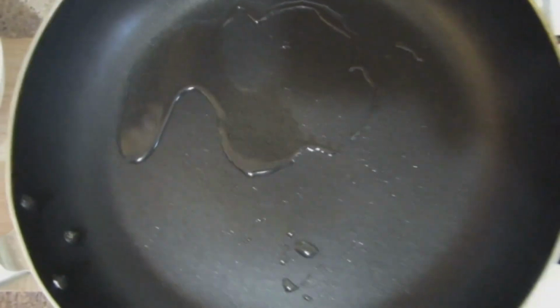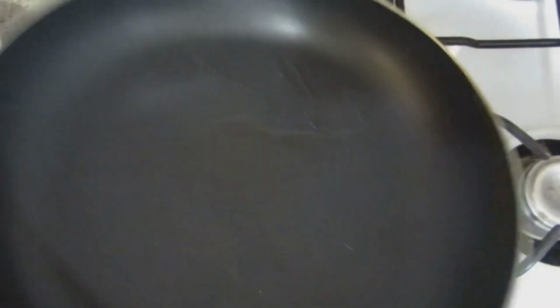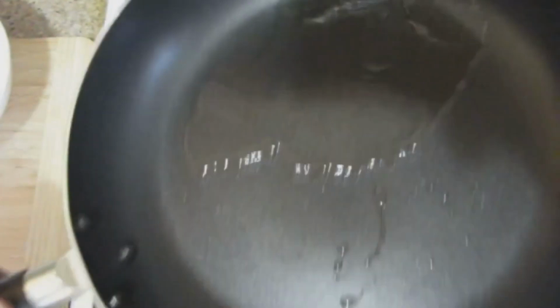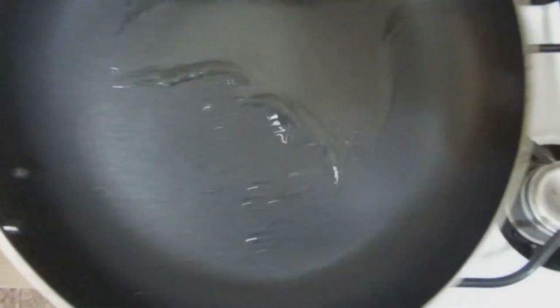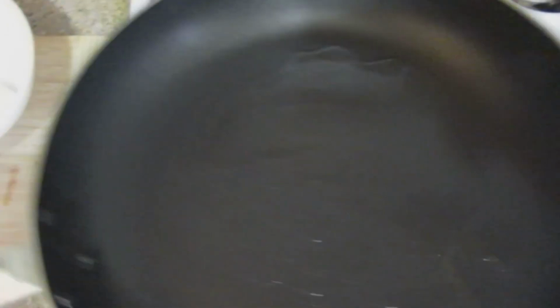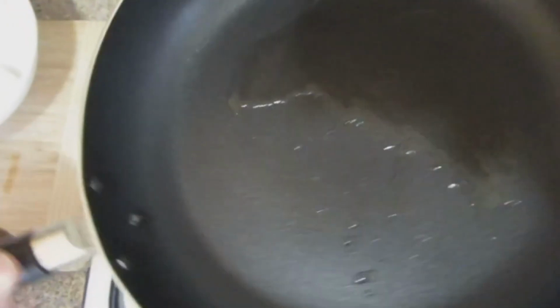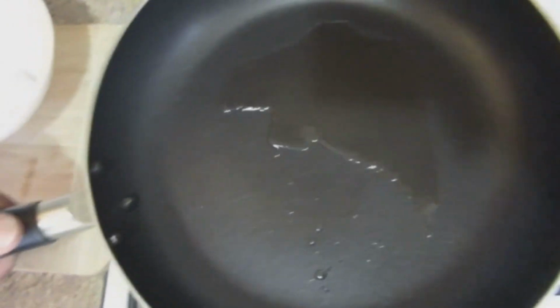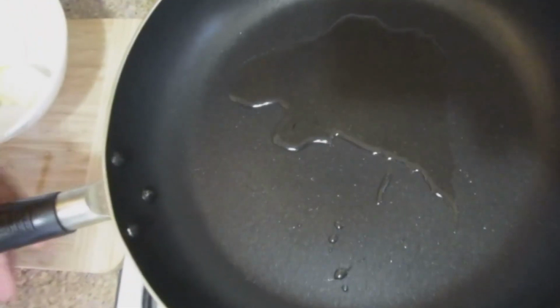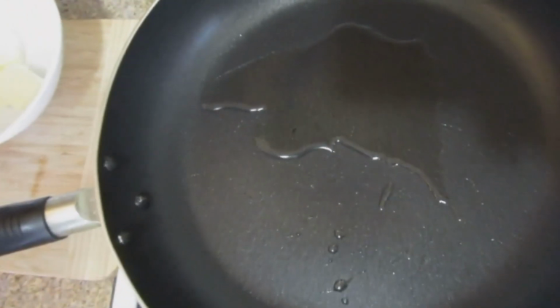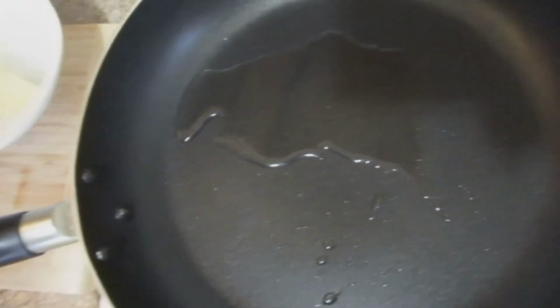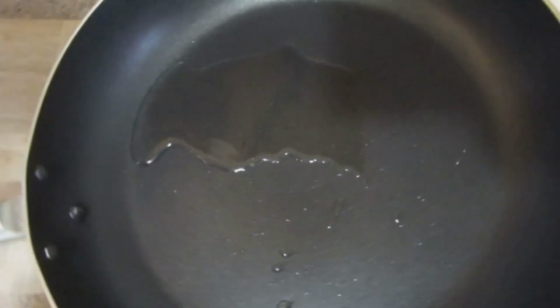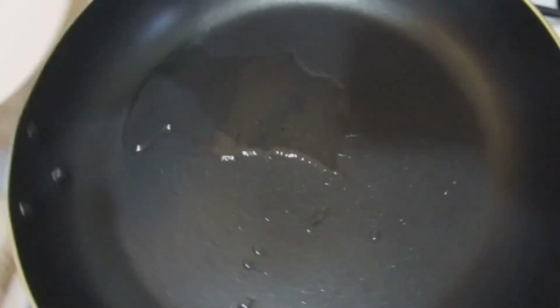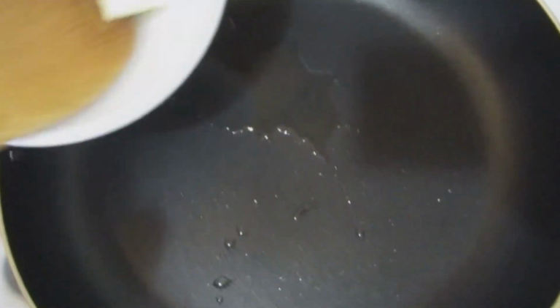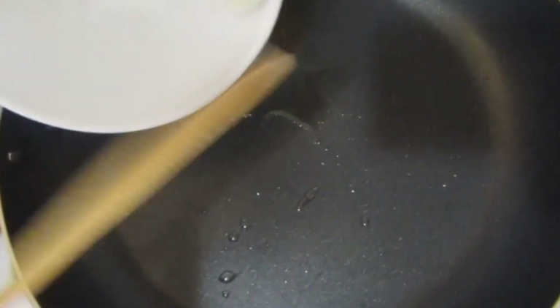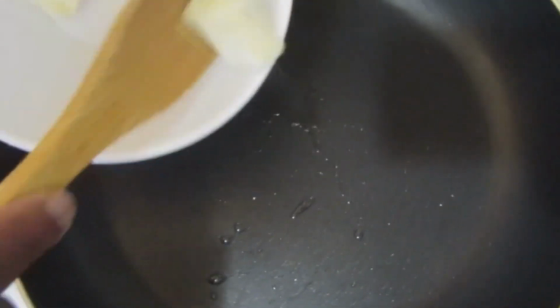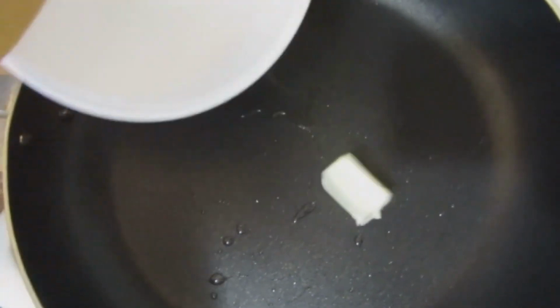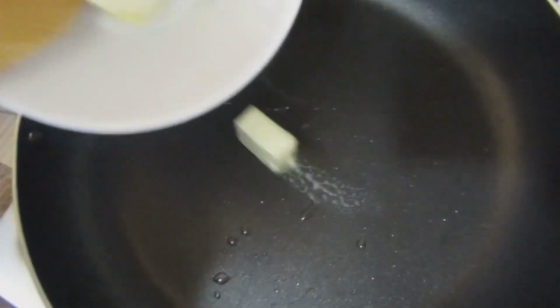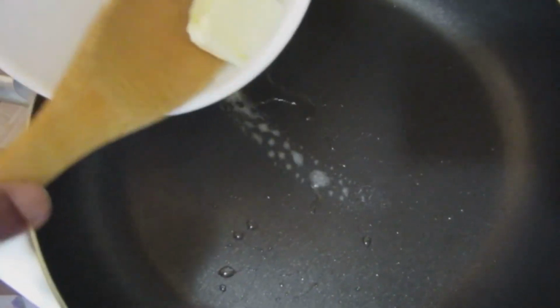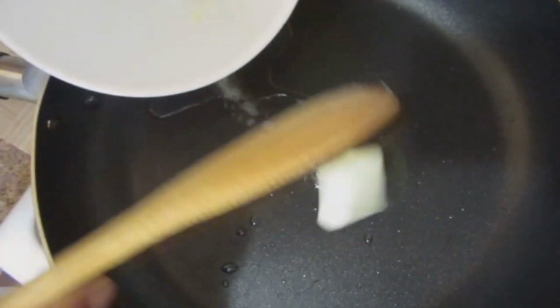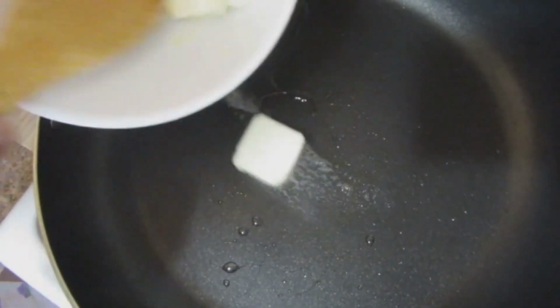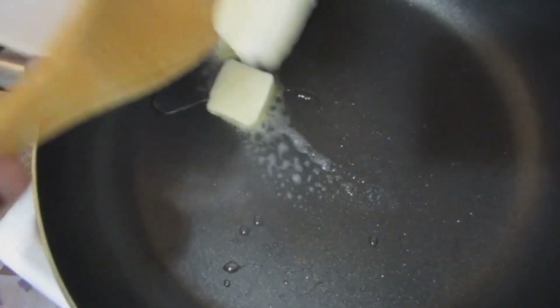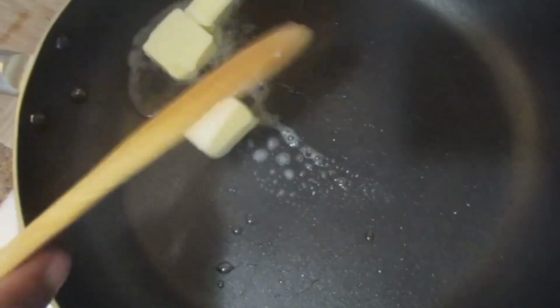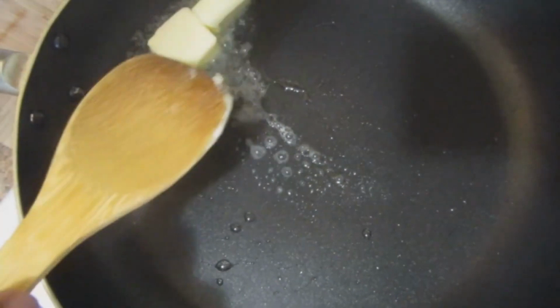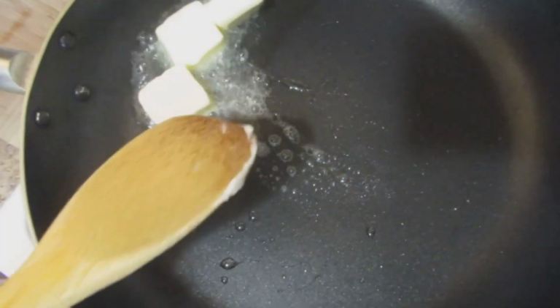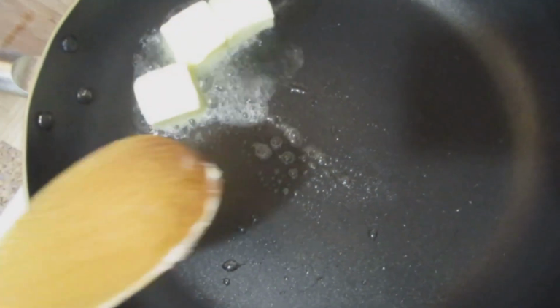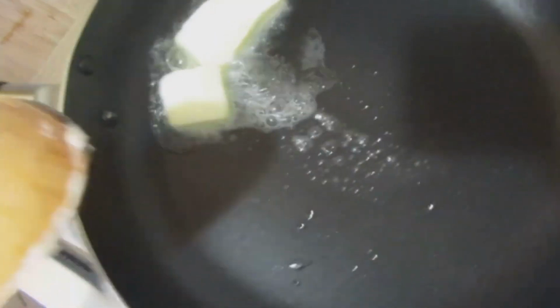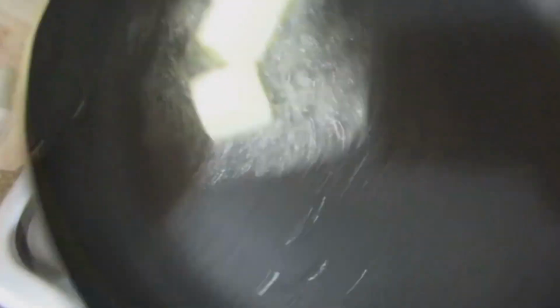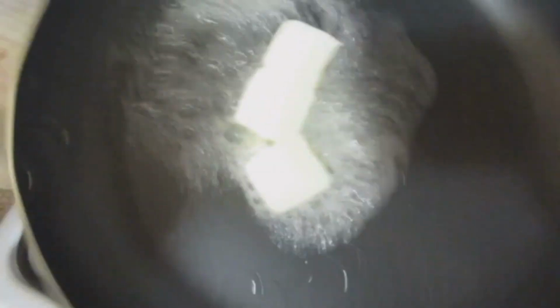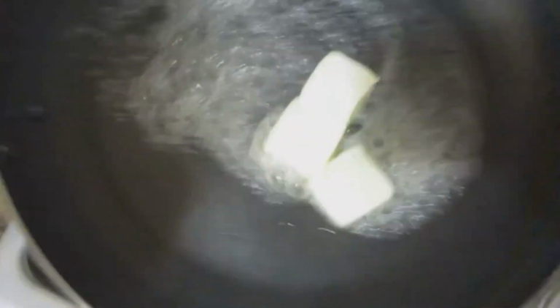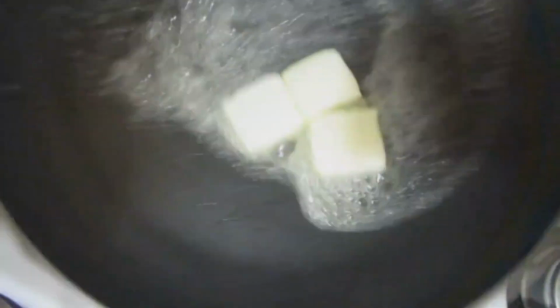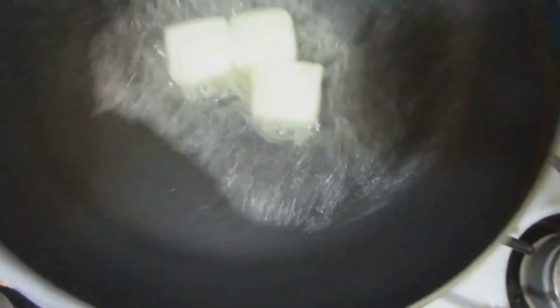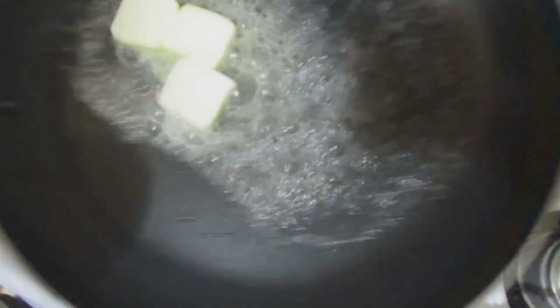We're going to start by heating the oil in the pan. Let's heat it with our butter. The oil keeps your butter from burning — that's the idea. The oil takes the temperature.